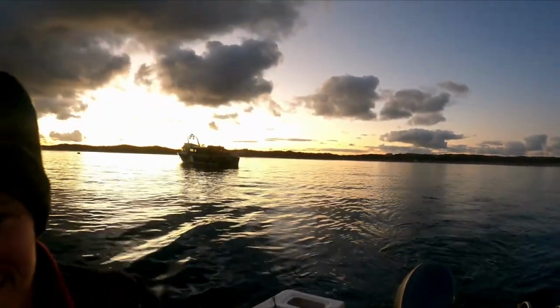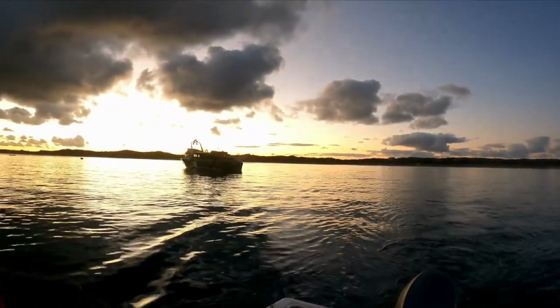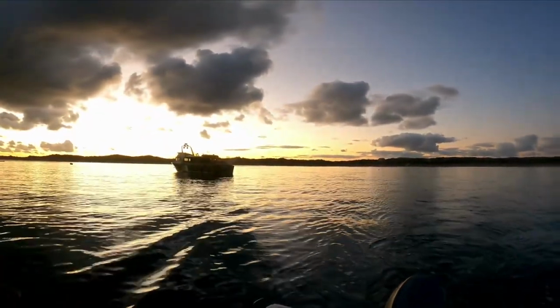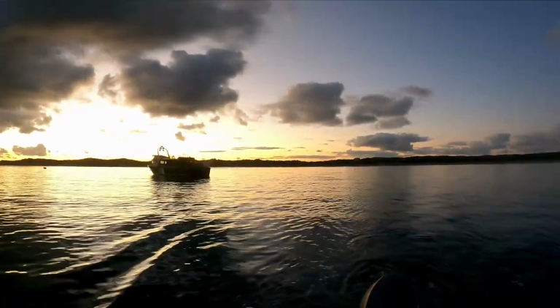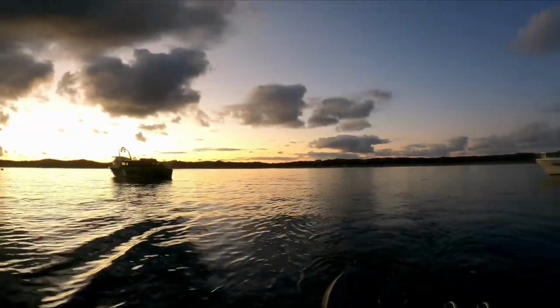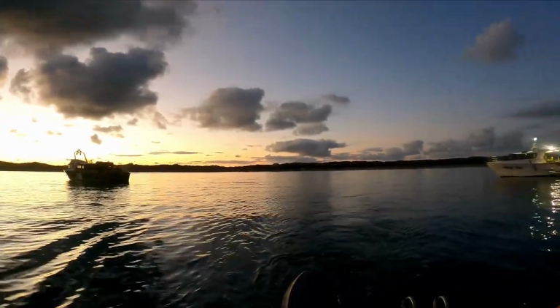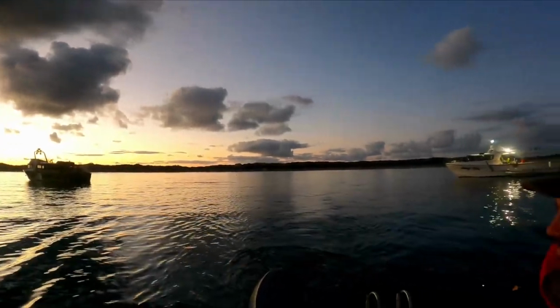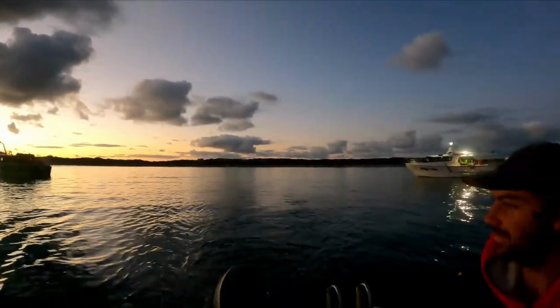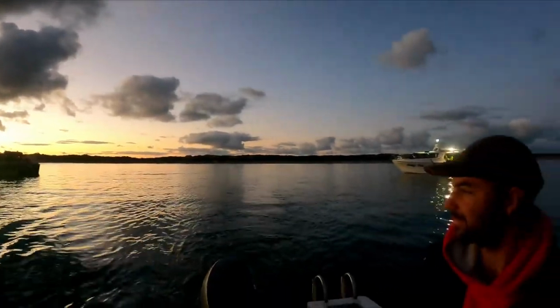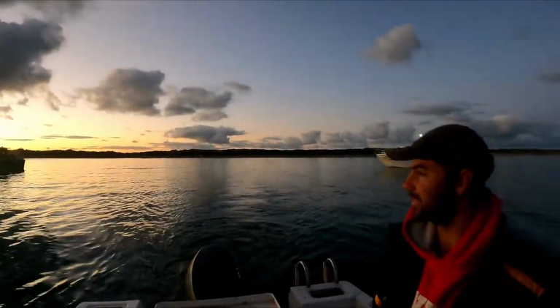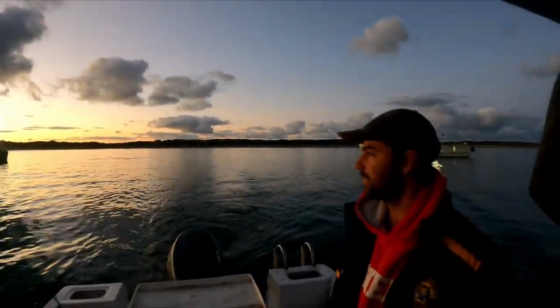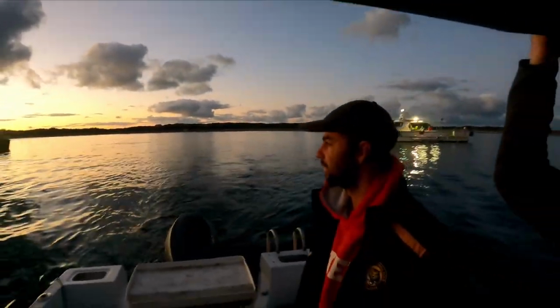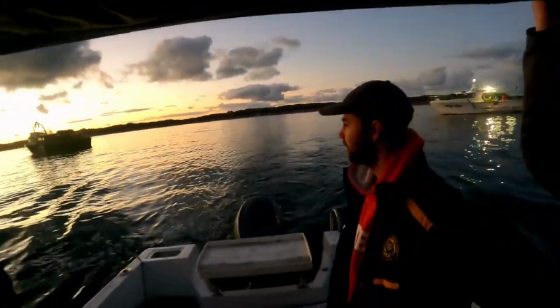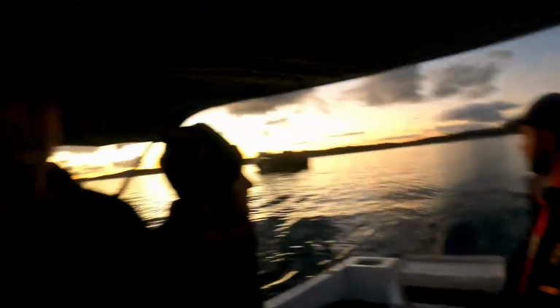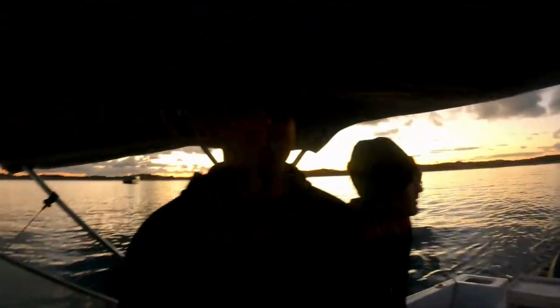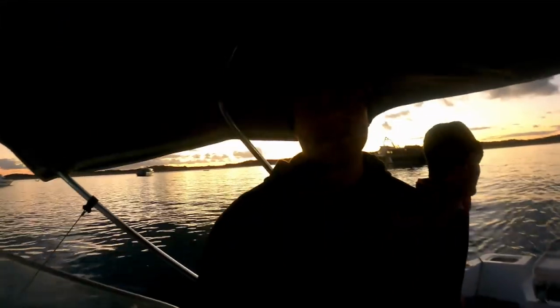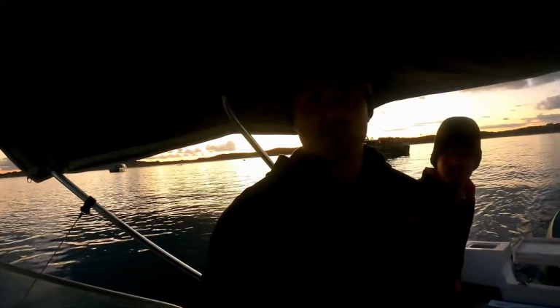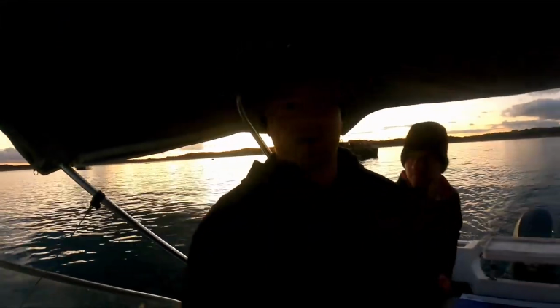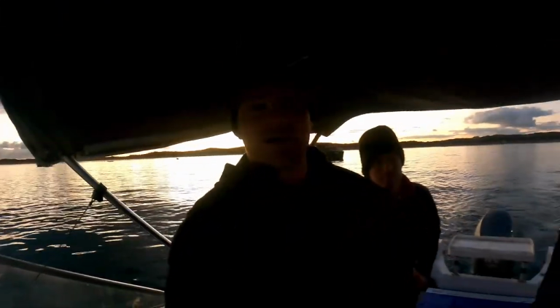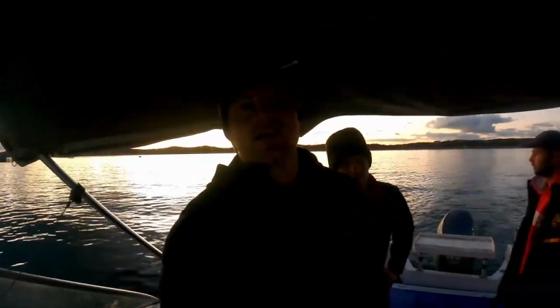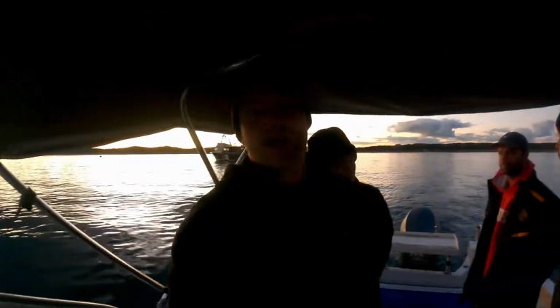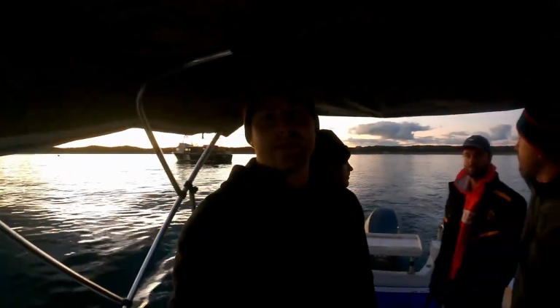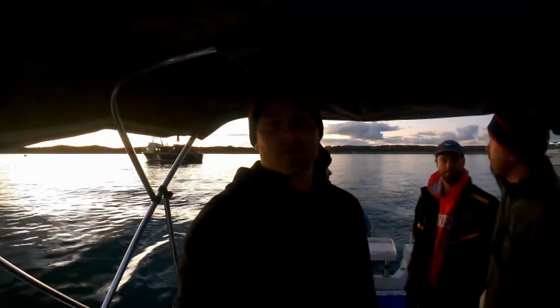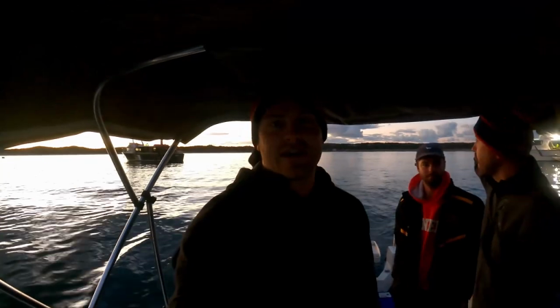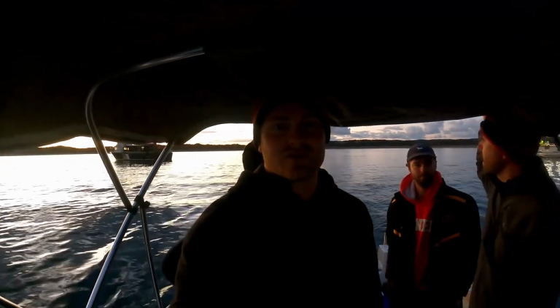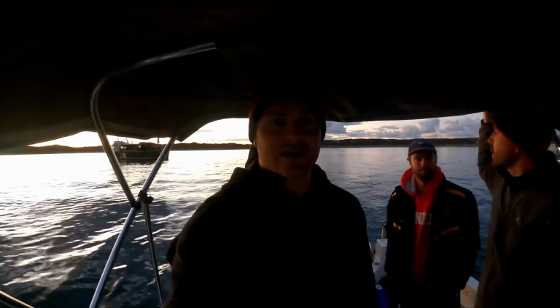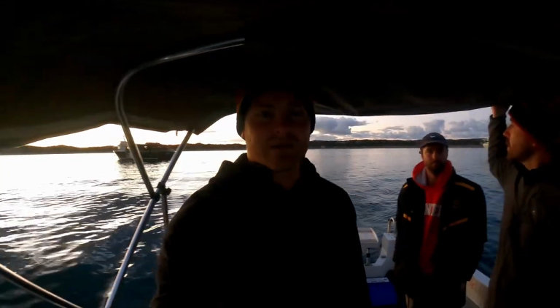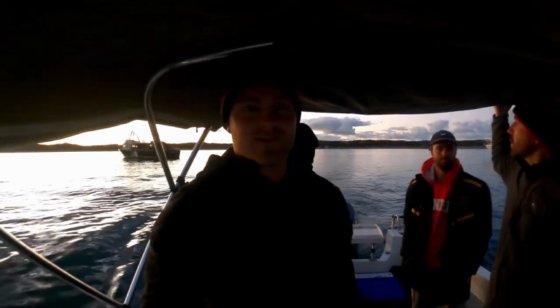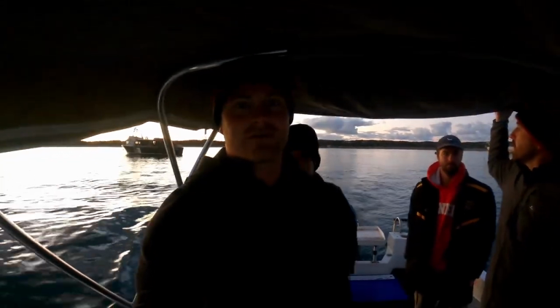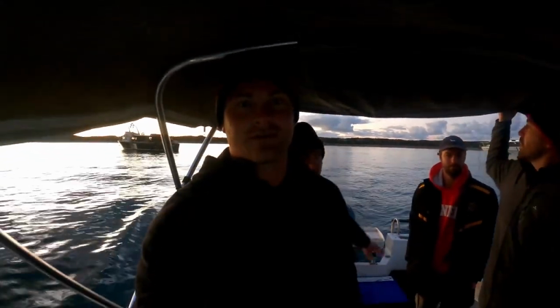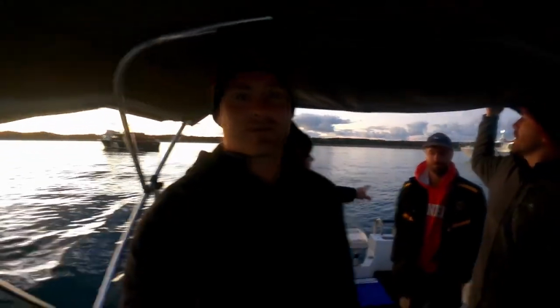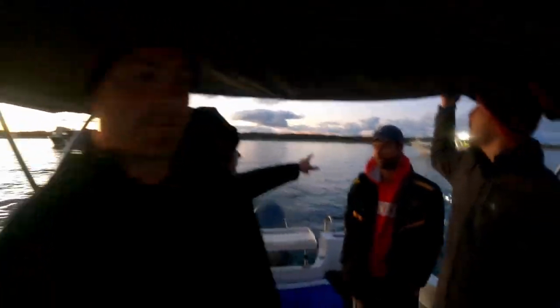Pretty nice conditions today. A little bit of cloud cover, it's going to warm up later. The plan is to go onto the island and then we're going to head out and try and catch some bigger fish. There's a plug in there.